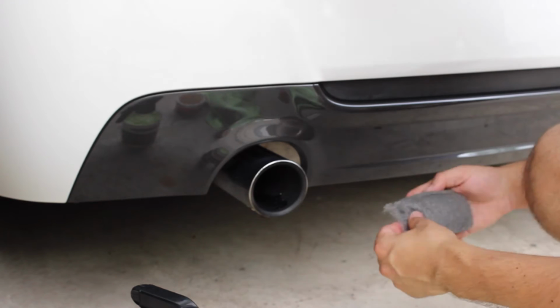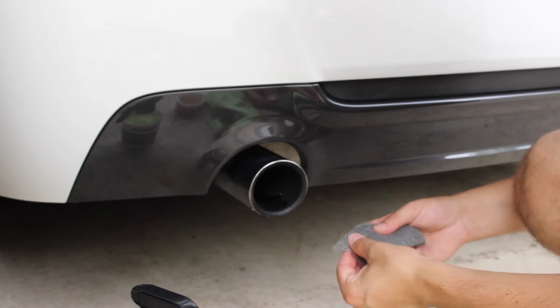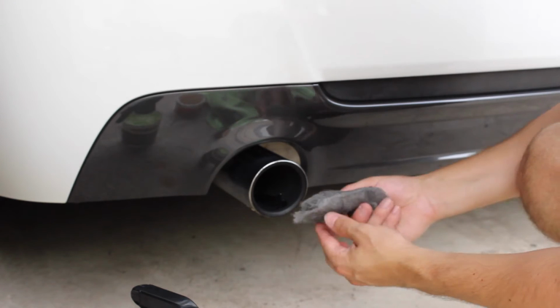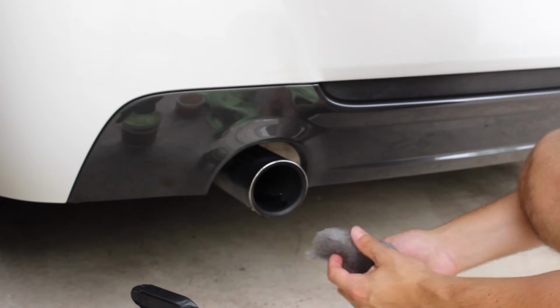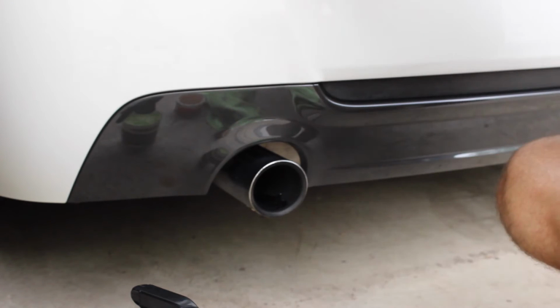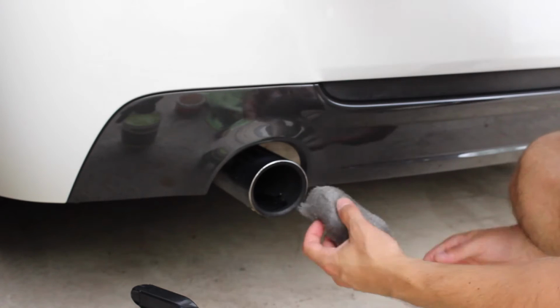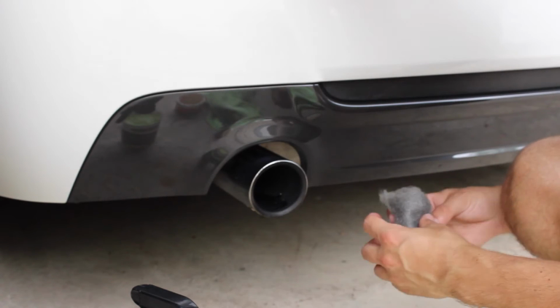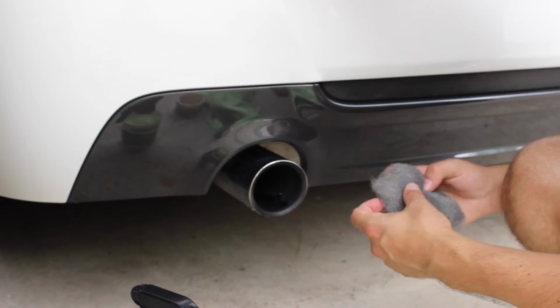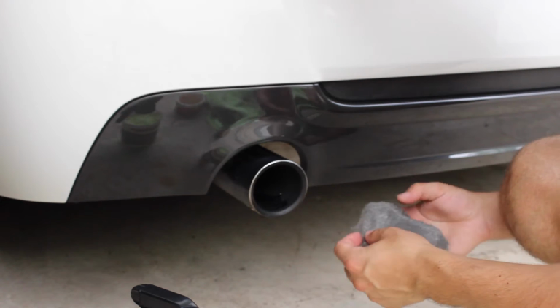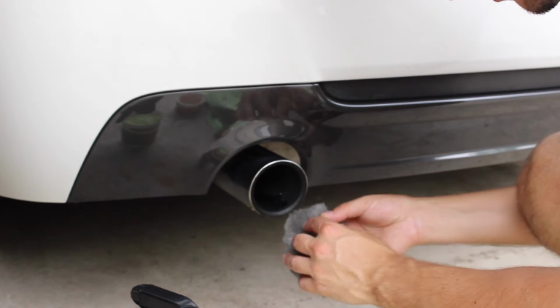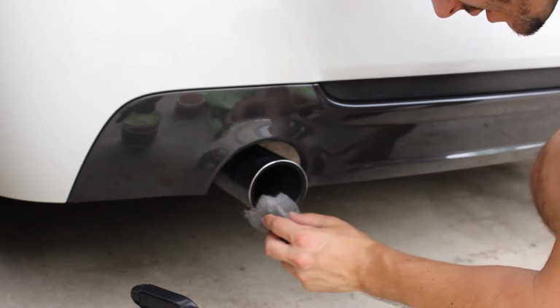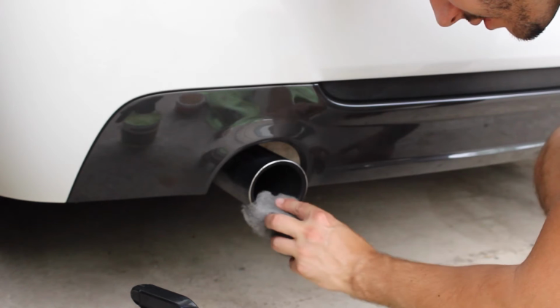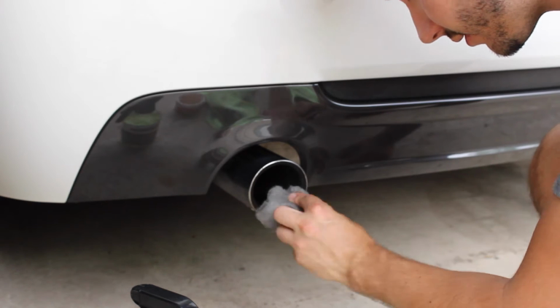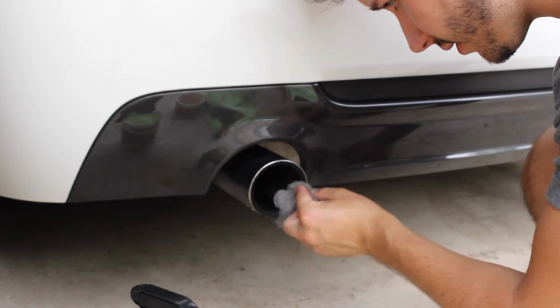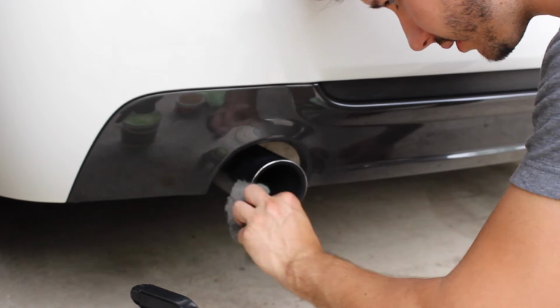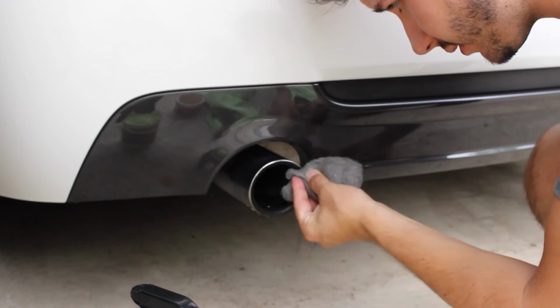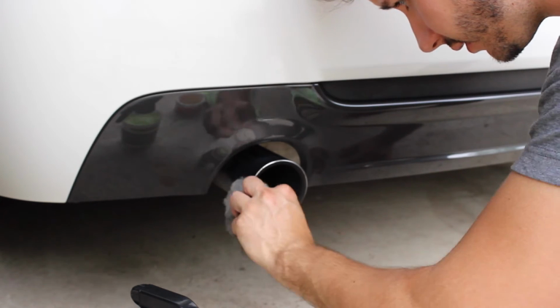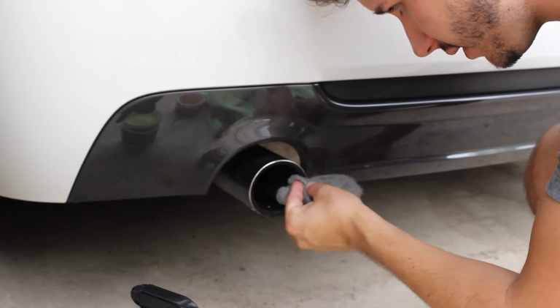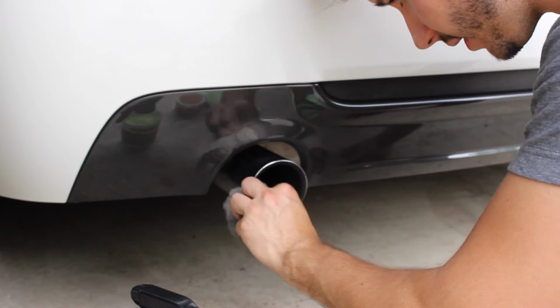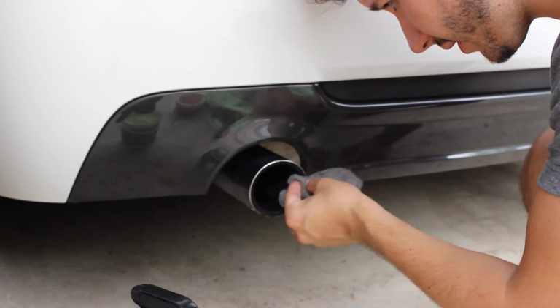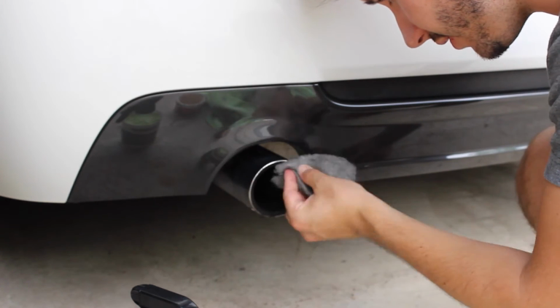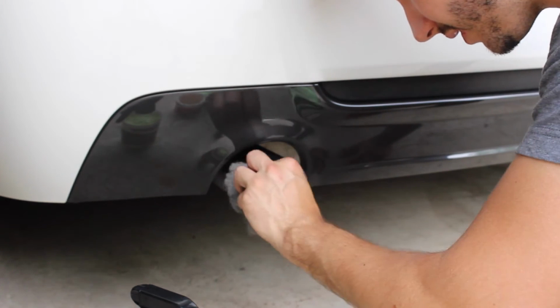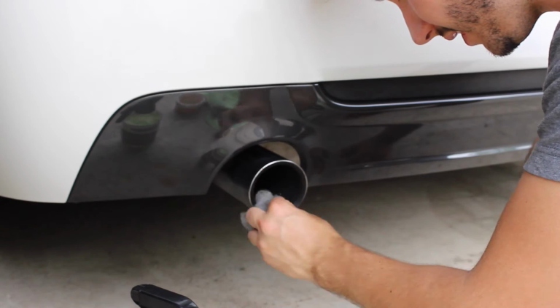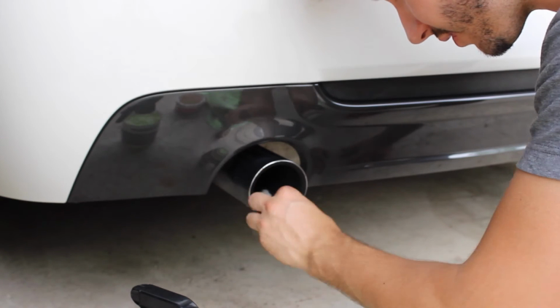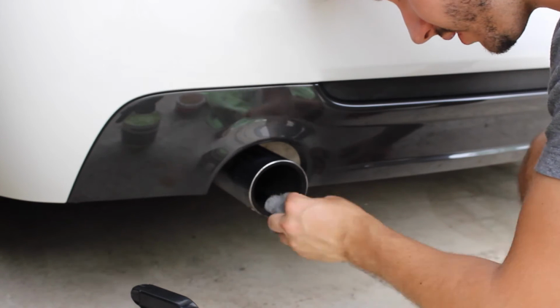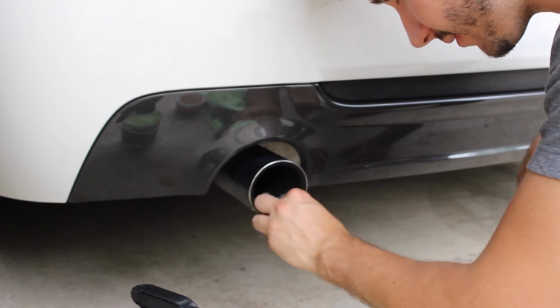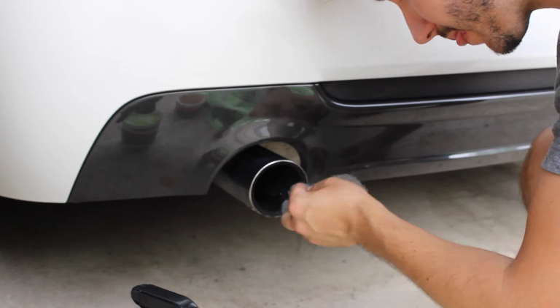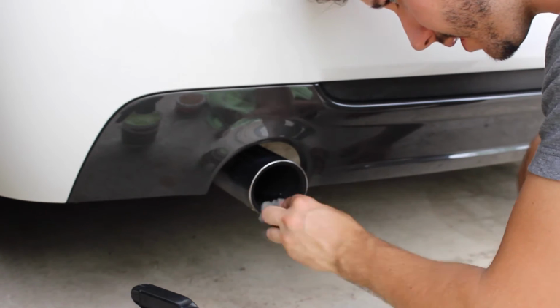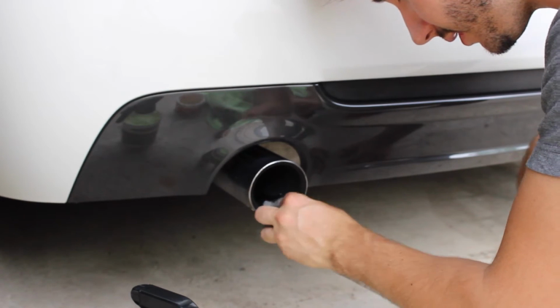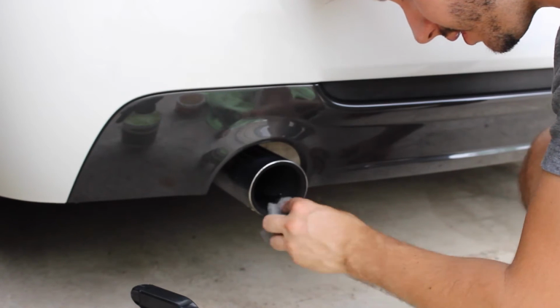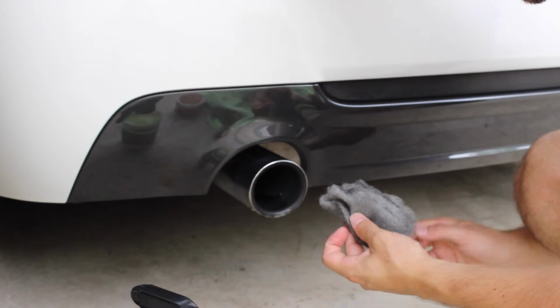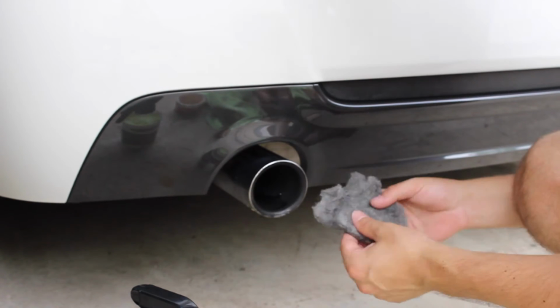So we'll get some of this polish on it. I'll just take some steel wool — like I said, this is the super fine stuff. And all you have to do is go gently around the surface.